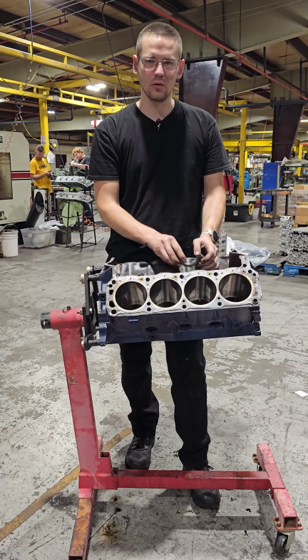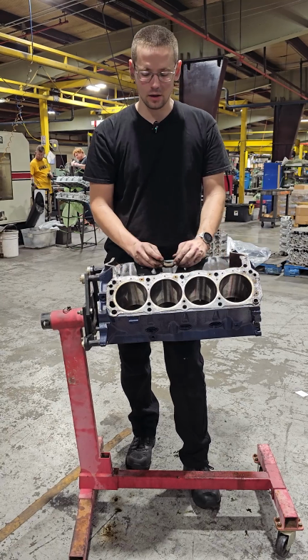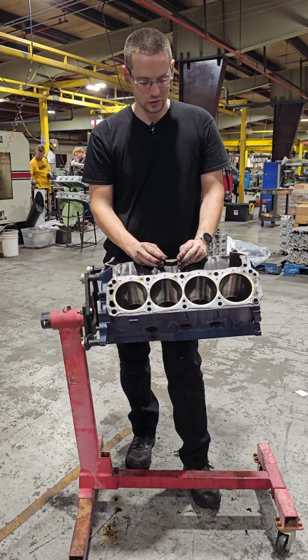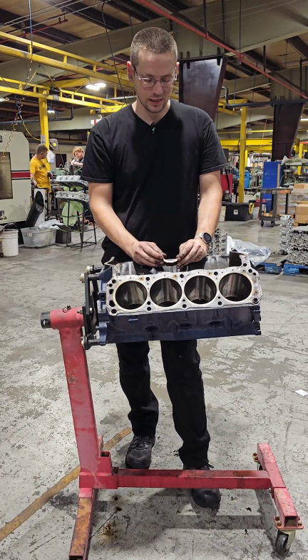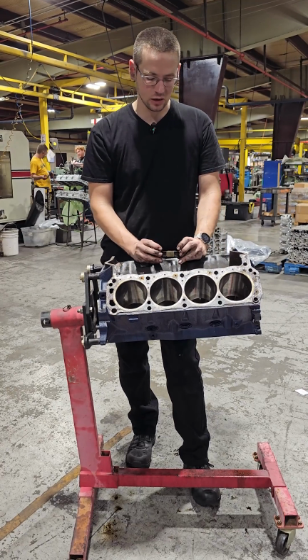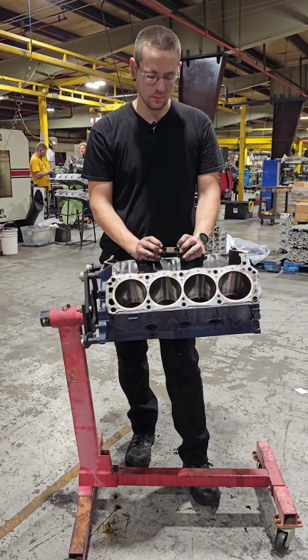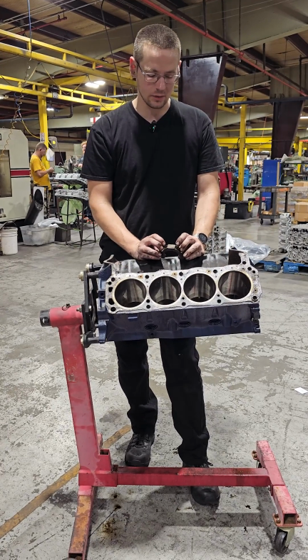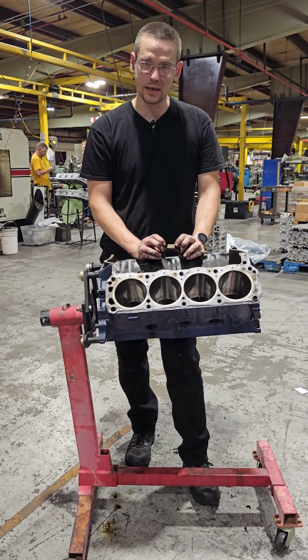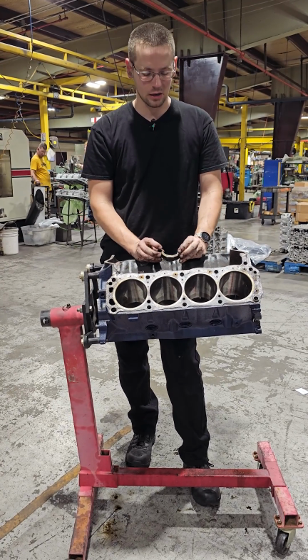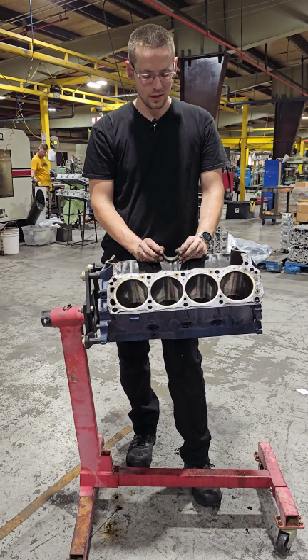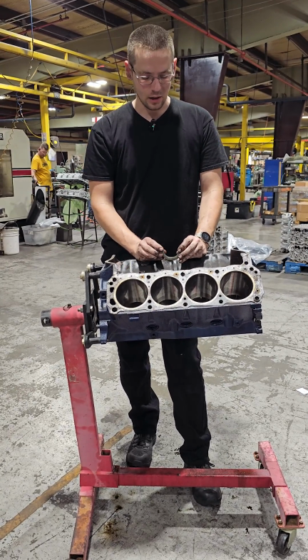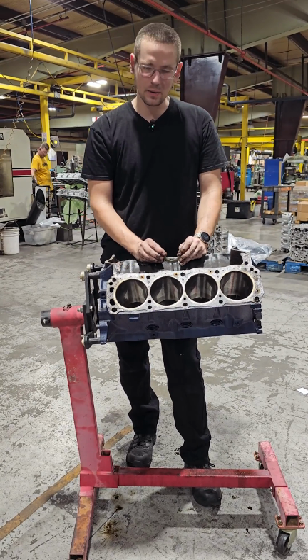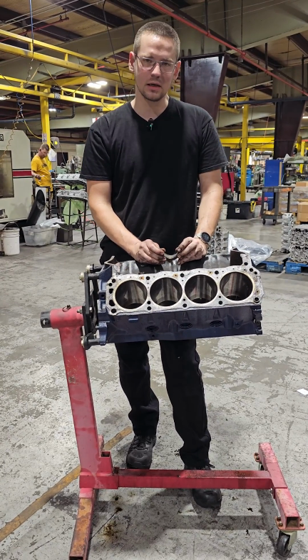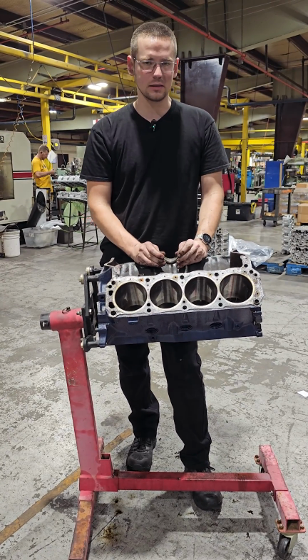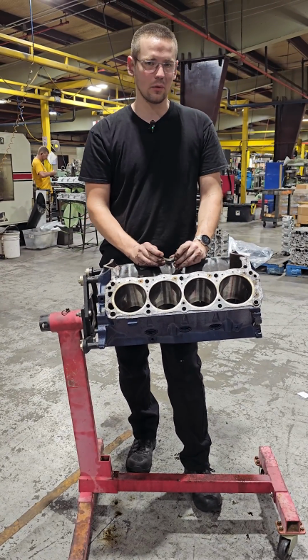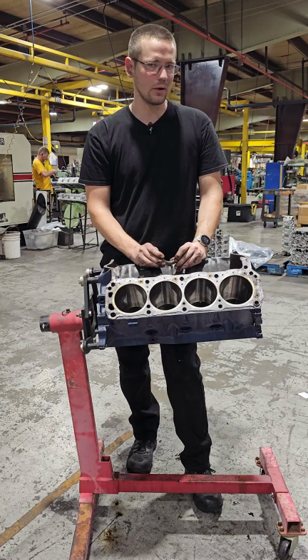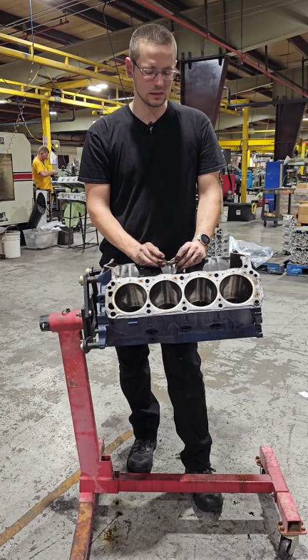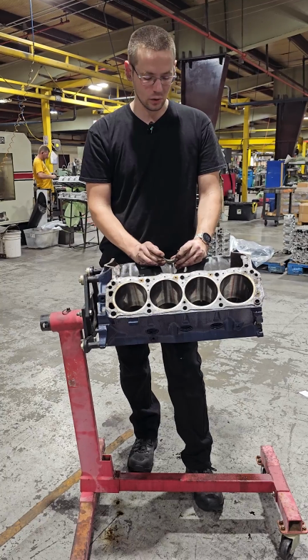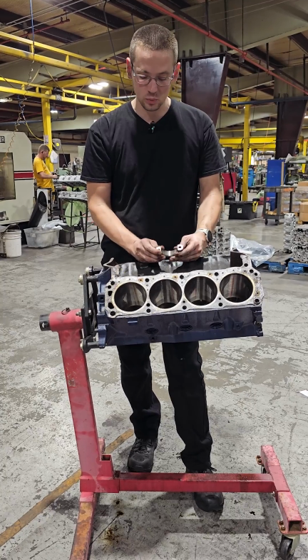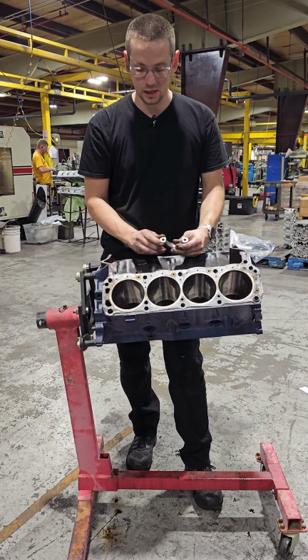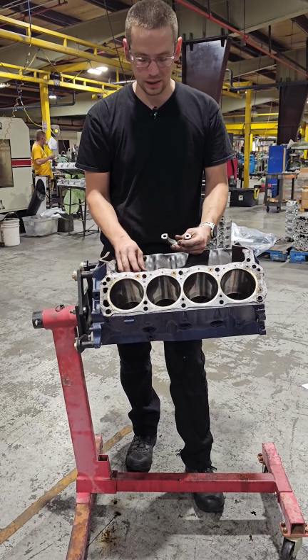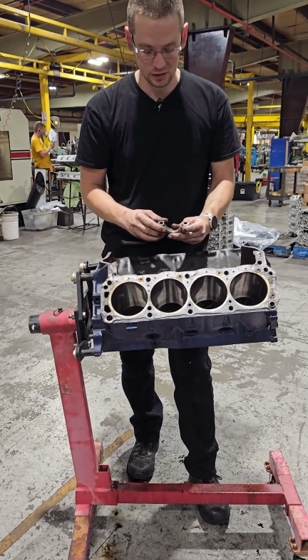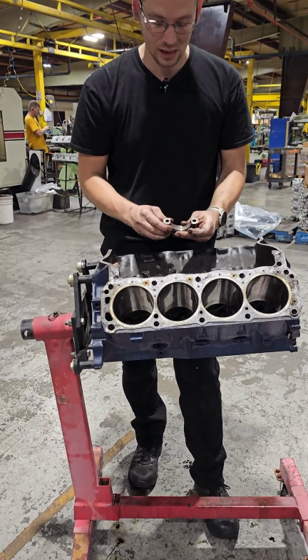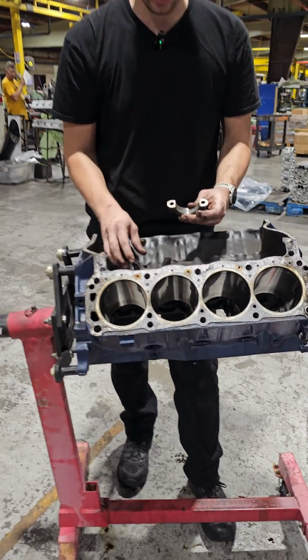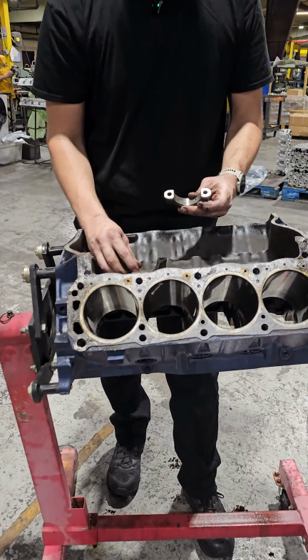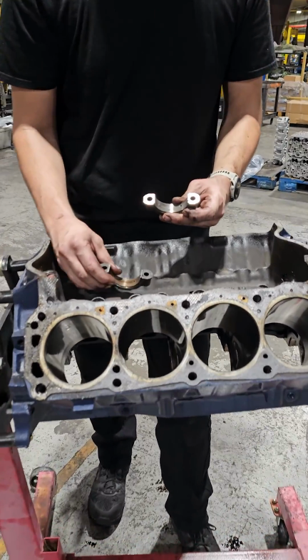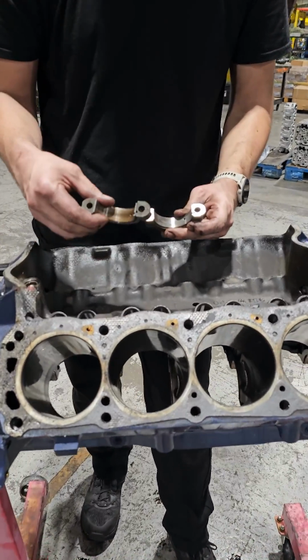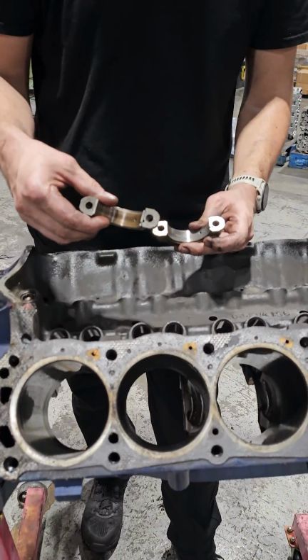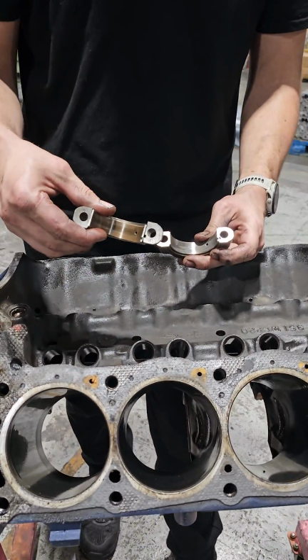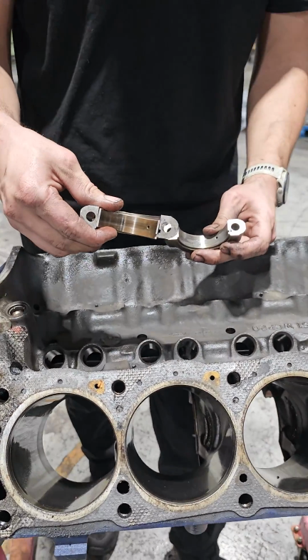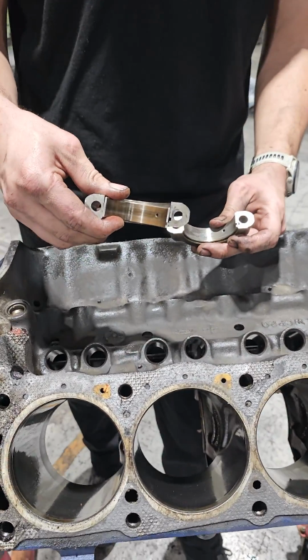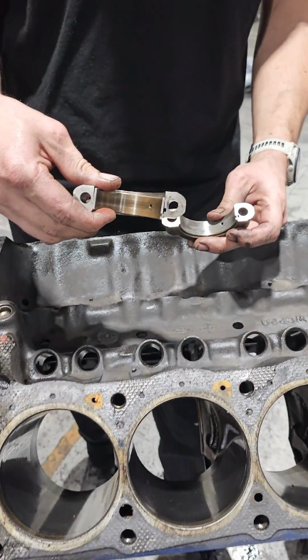...I rotated it on the engine stand and started taking my rod caps off. I looked at the bearings and realized they were very excessively worn. This one's an anomaly — it's not as worn — but most of them look like that. You can see straight through to the copper.